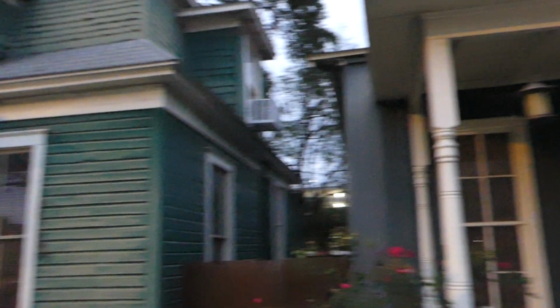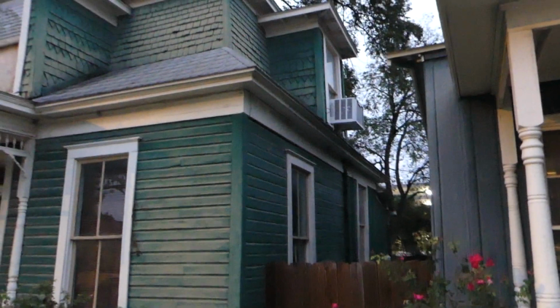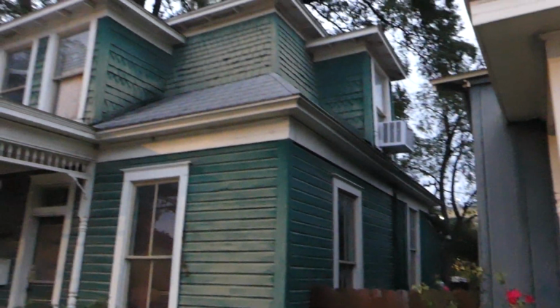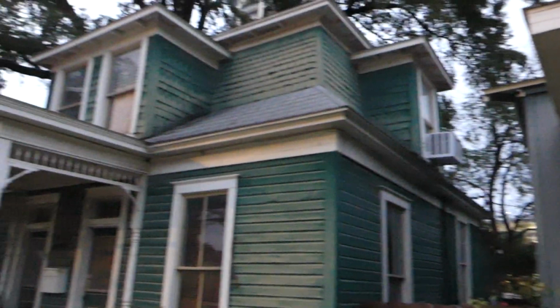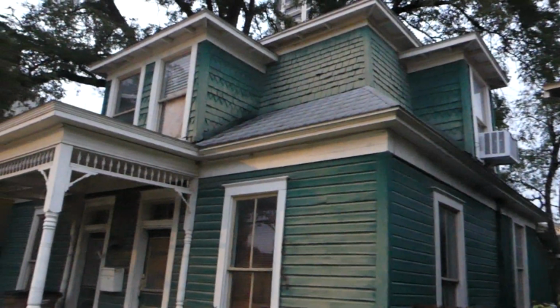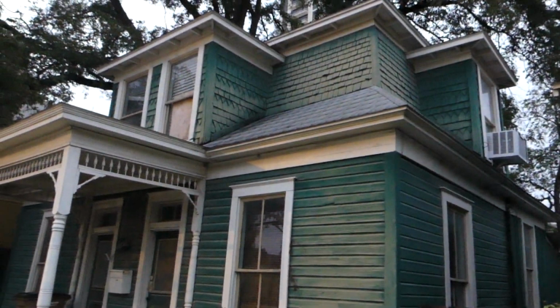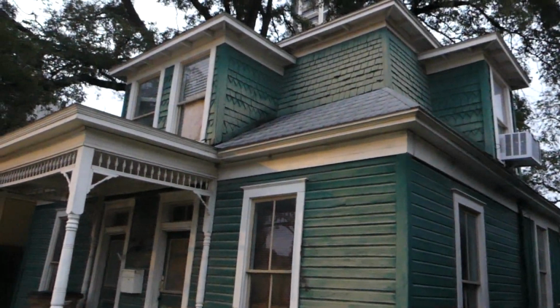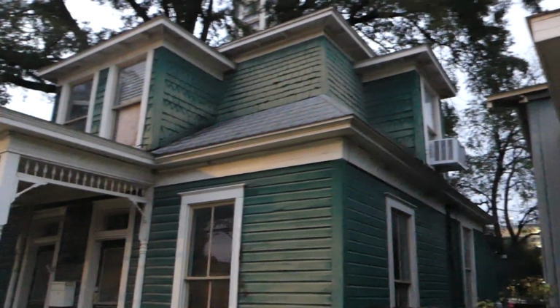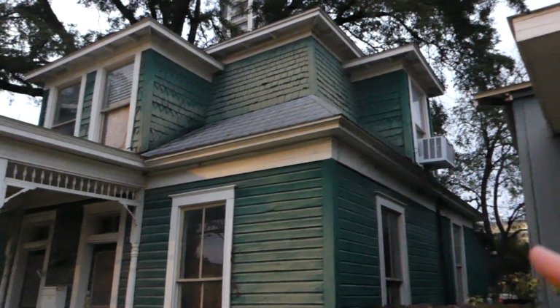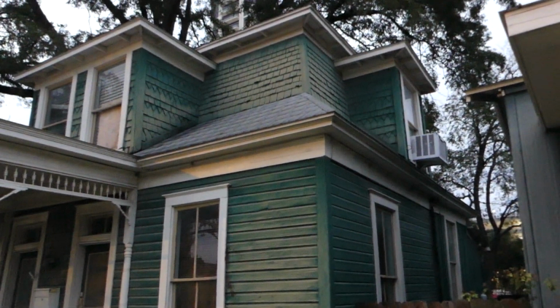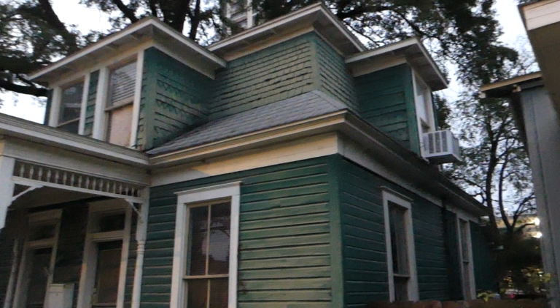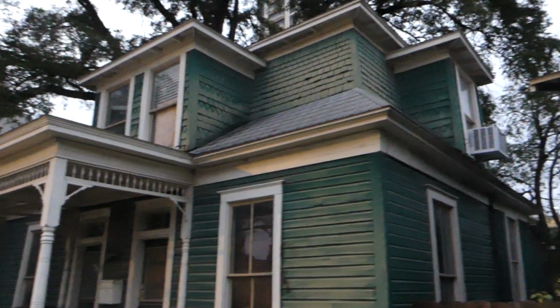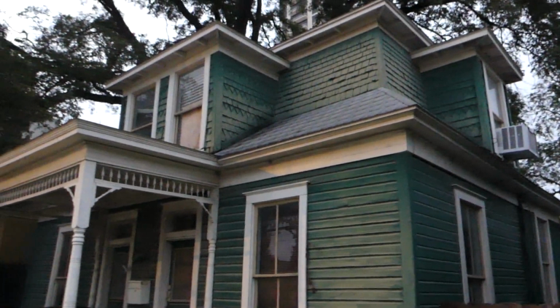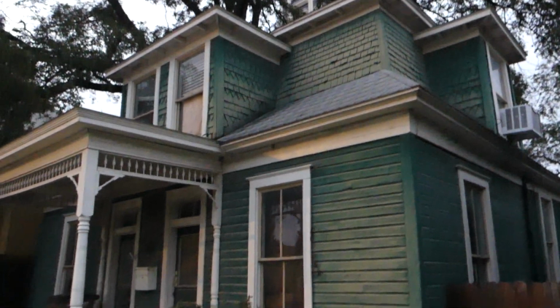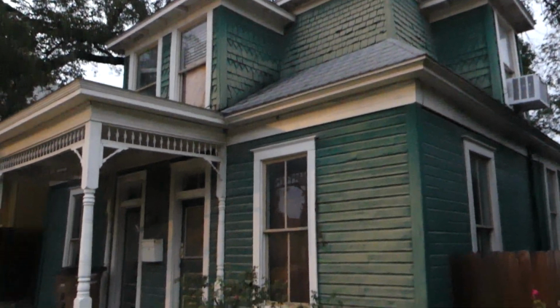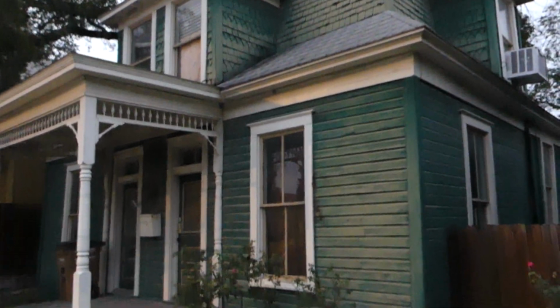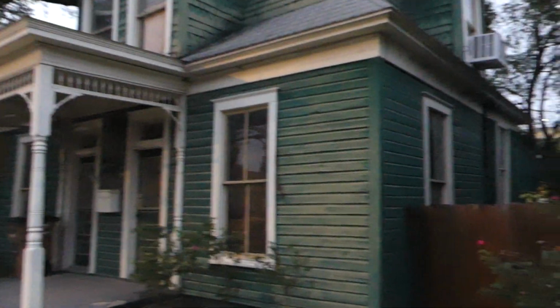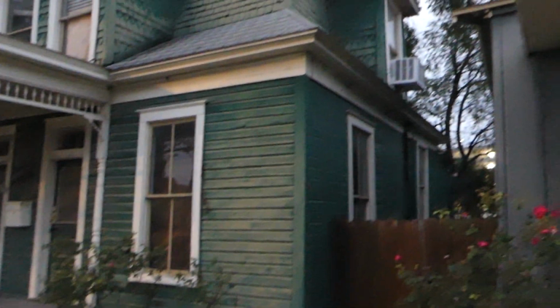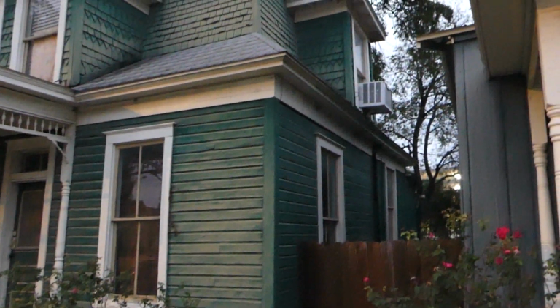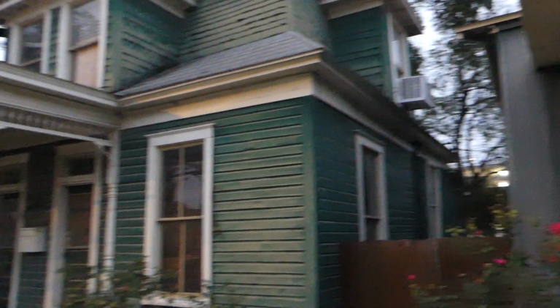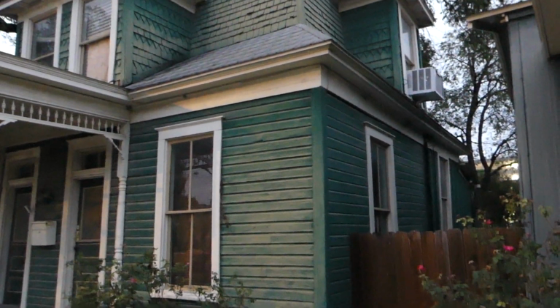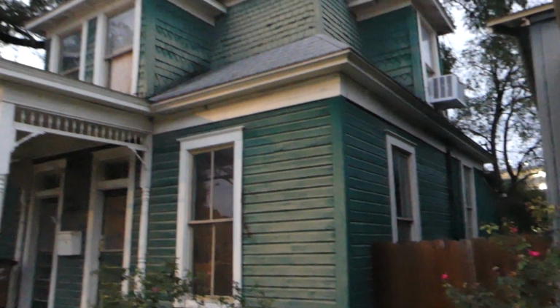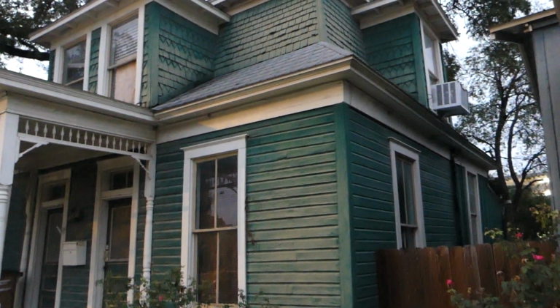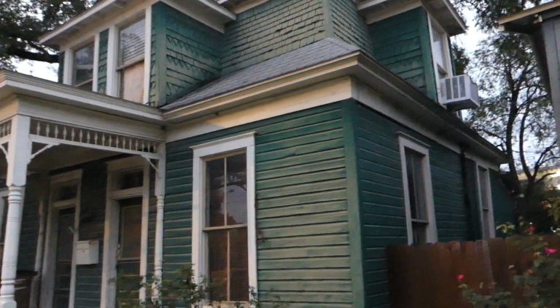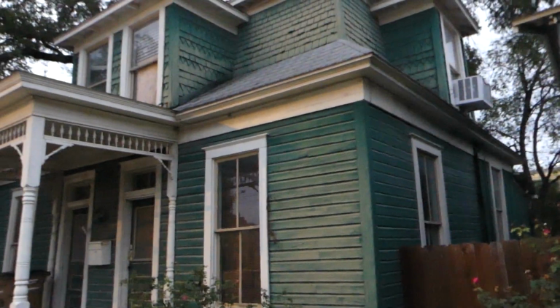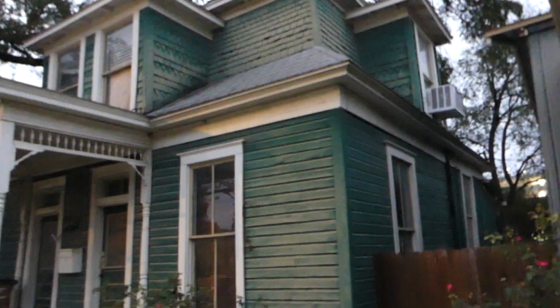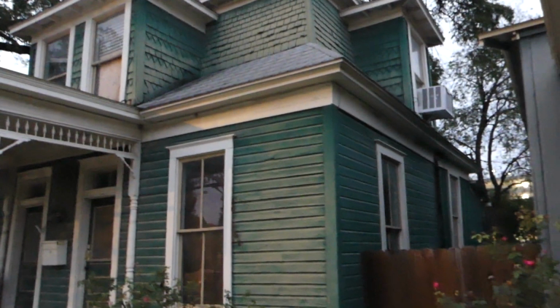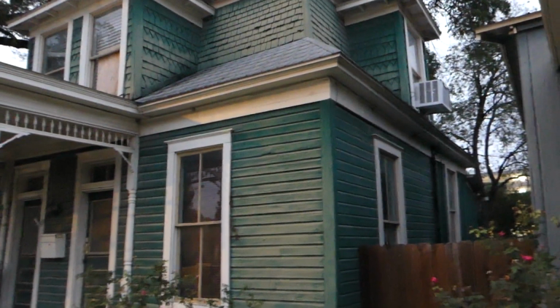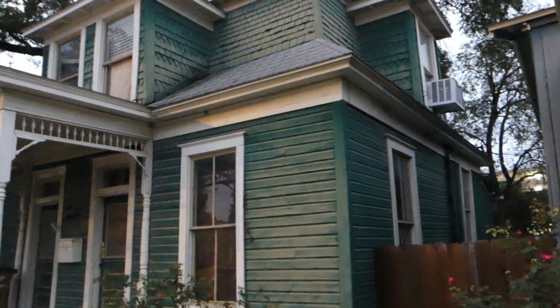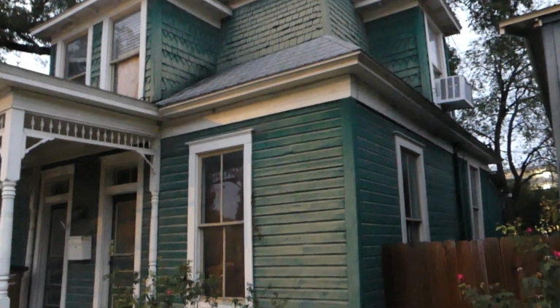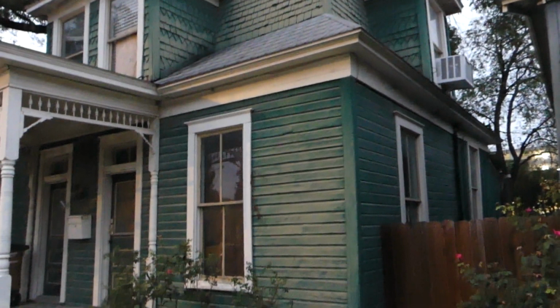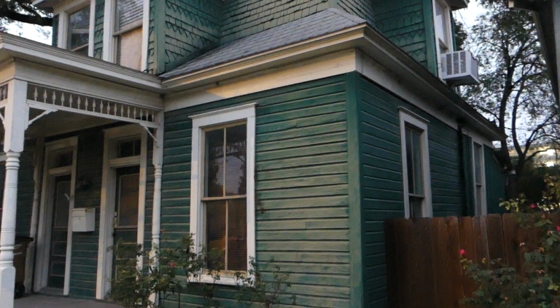But look at this weird one — shaker cedar with gingerbread around it. The window — oh, I can't get it because it's dark now. I hope that I got it. But Leah pointed out some of the windows are stained glass, which is super cool.